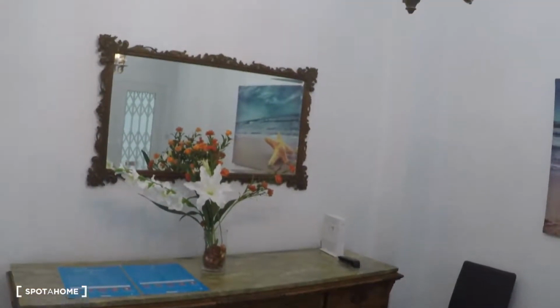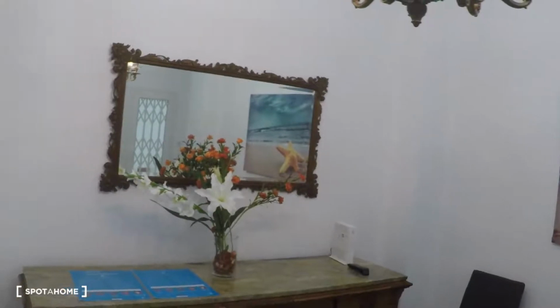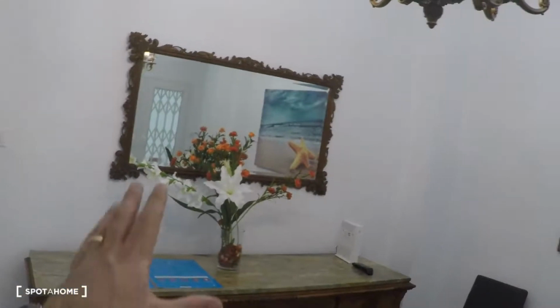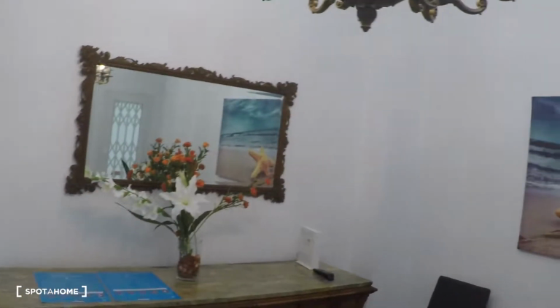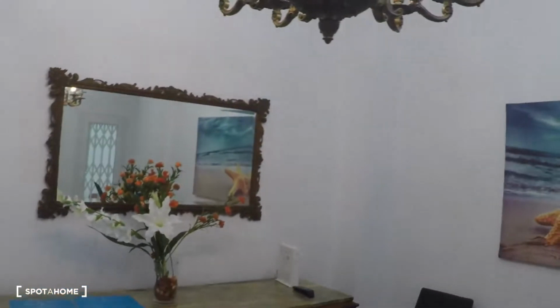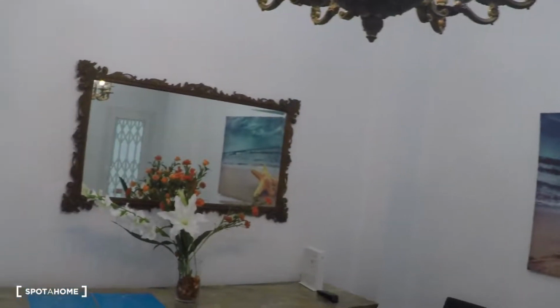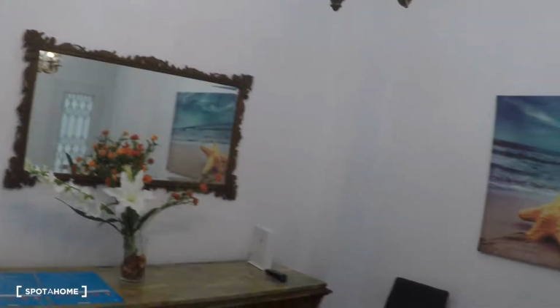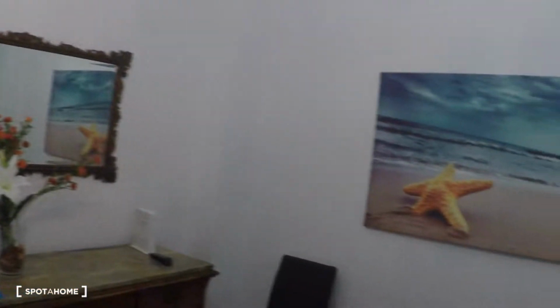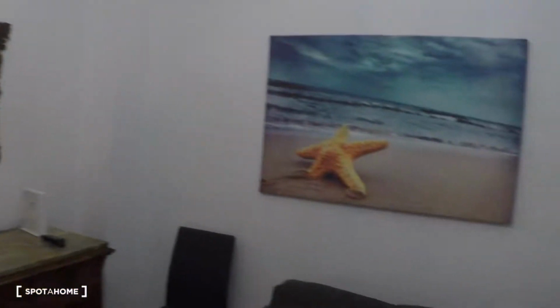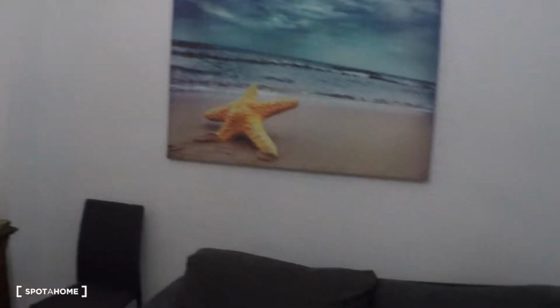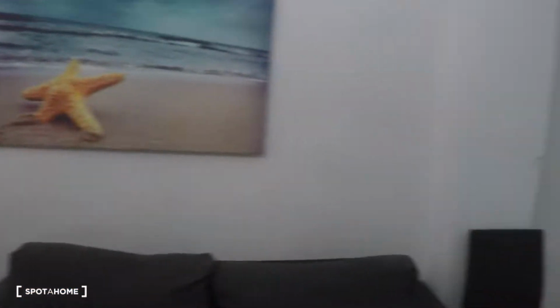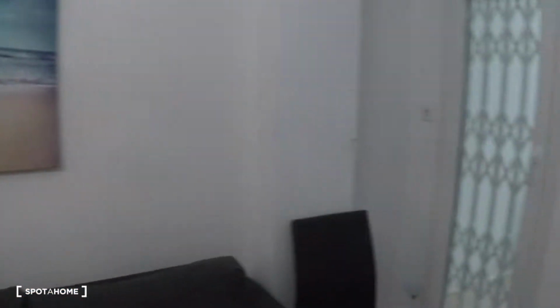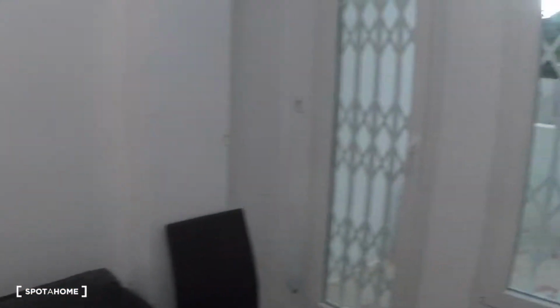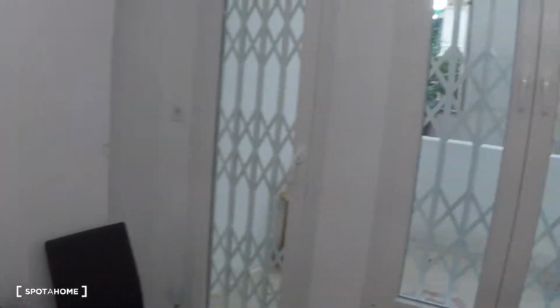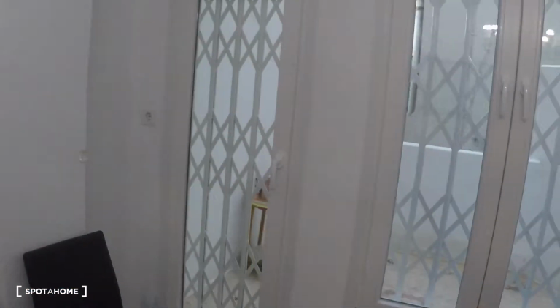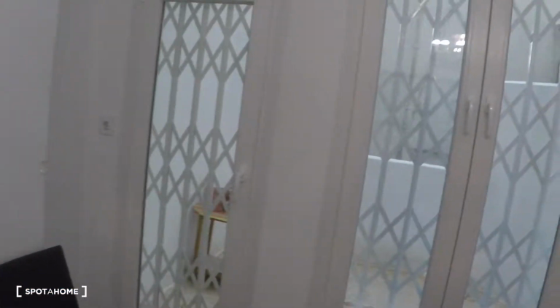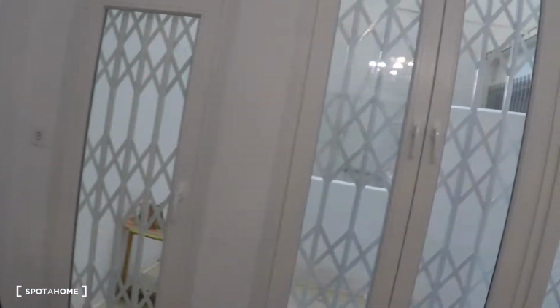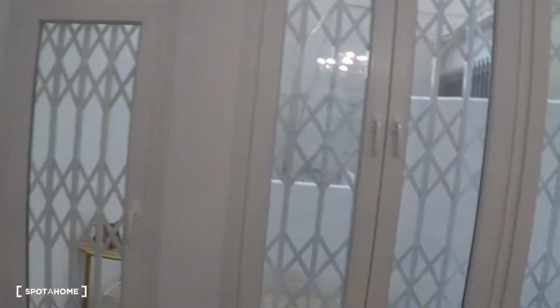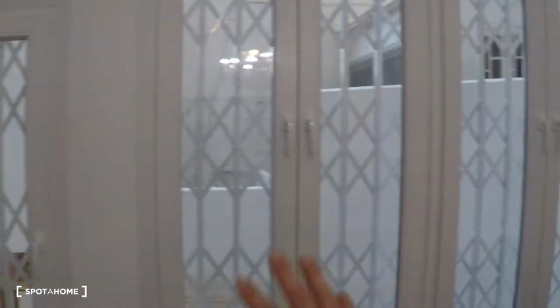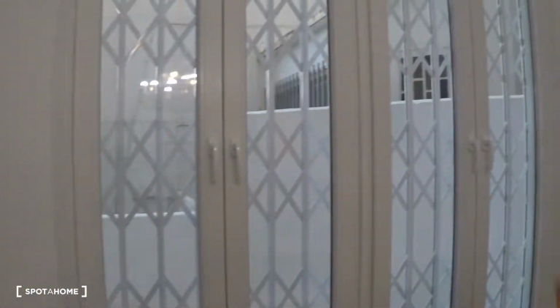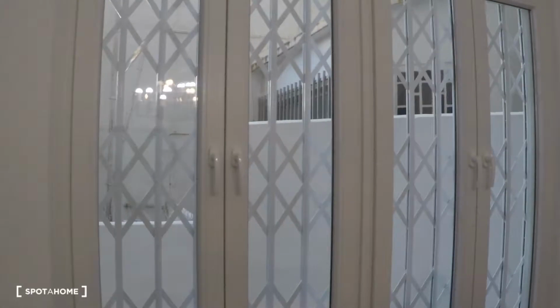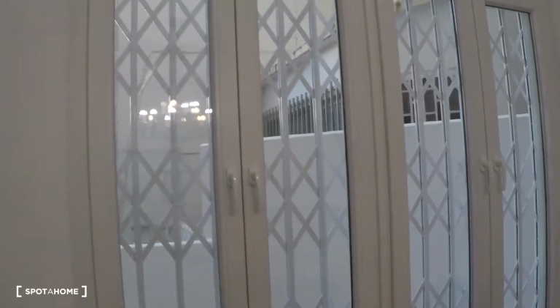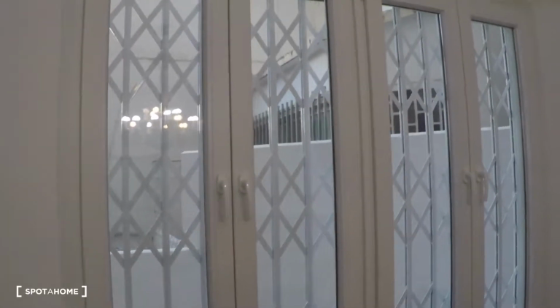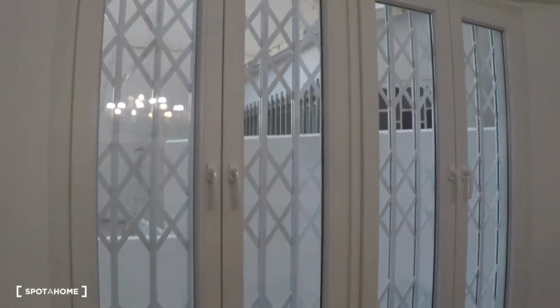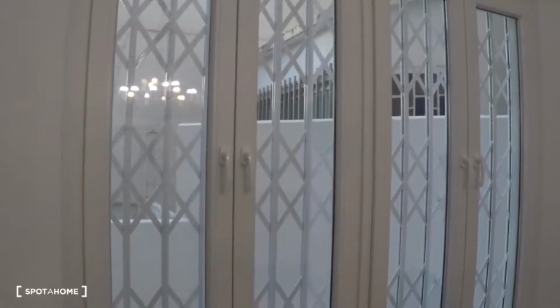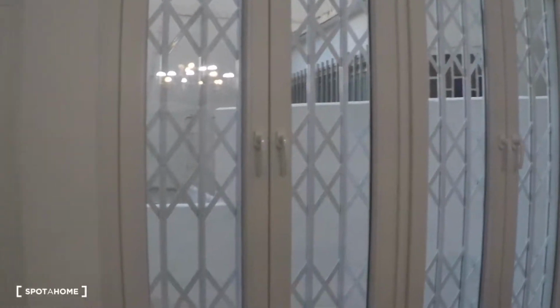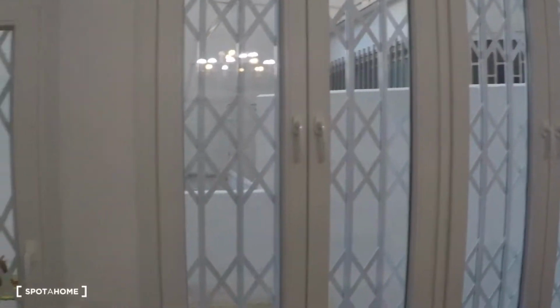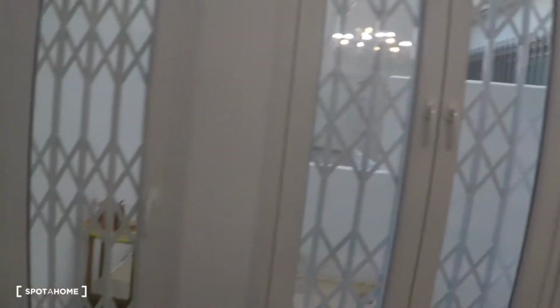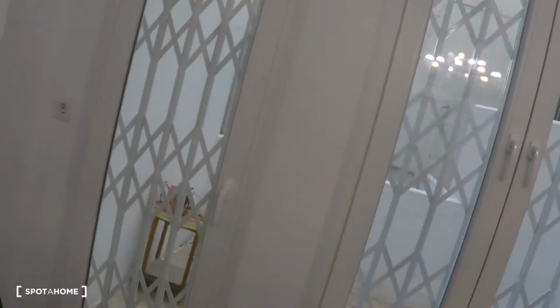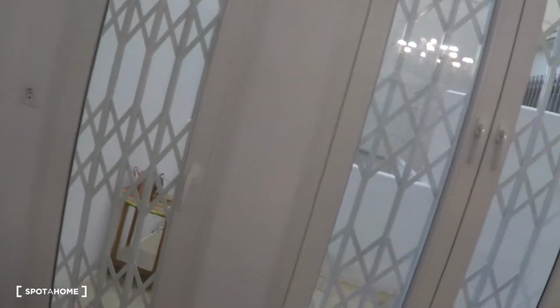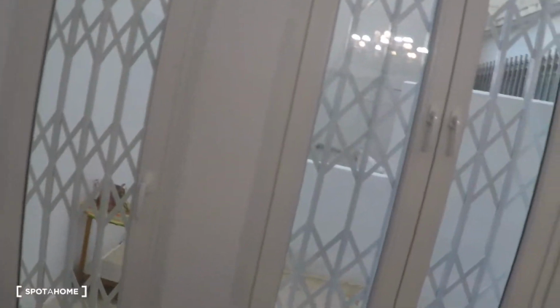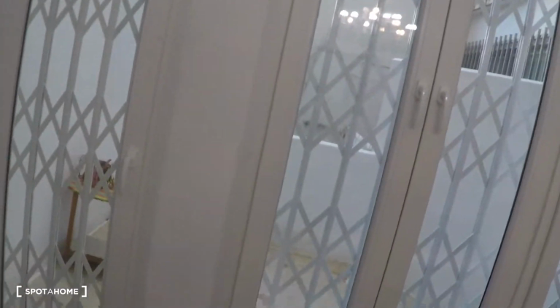There is also a mirror, and on this side you have a window with interior patio views and a small terrace.